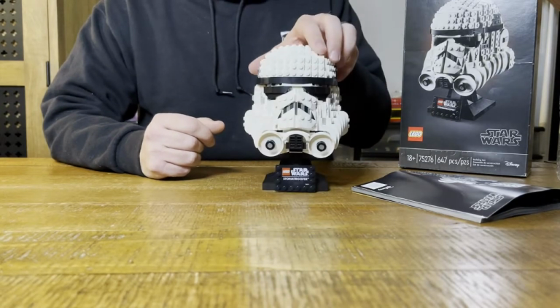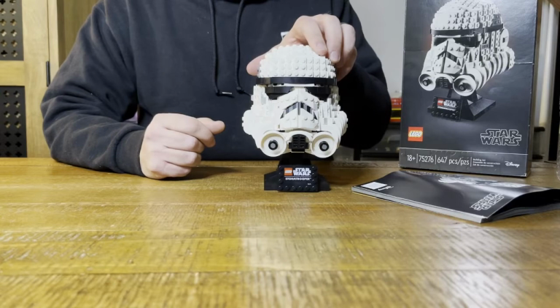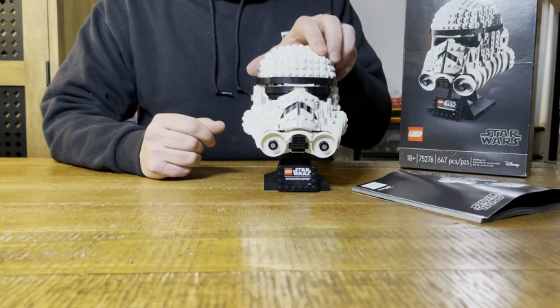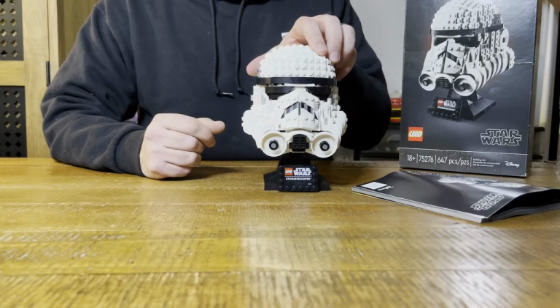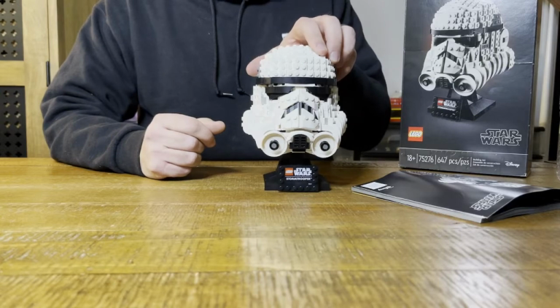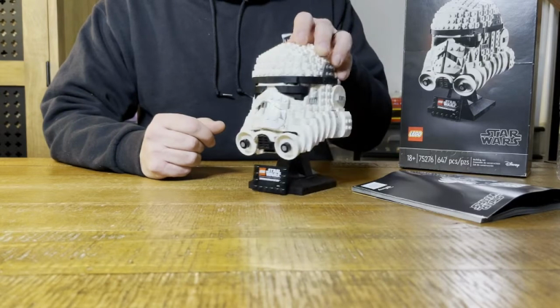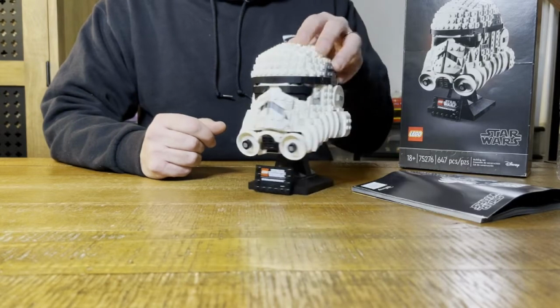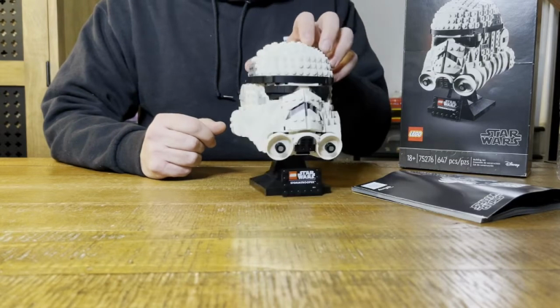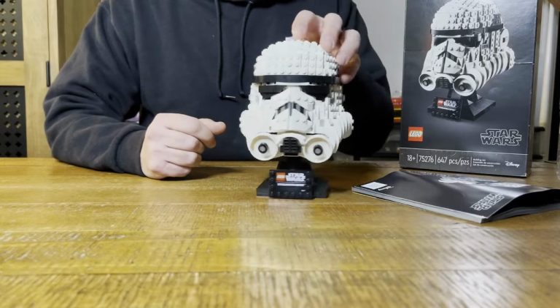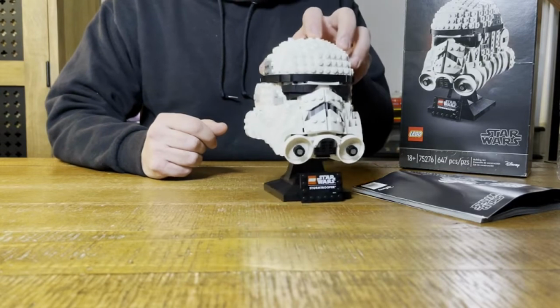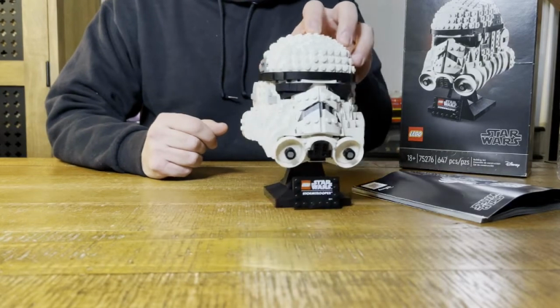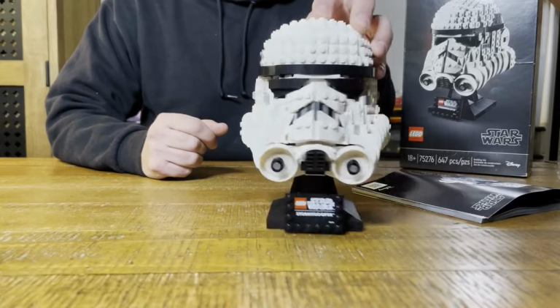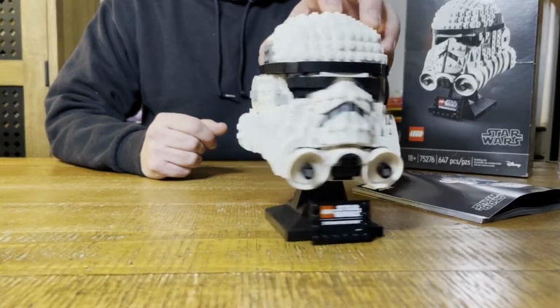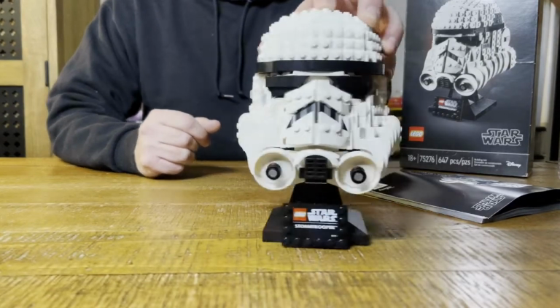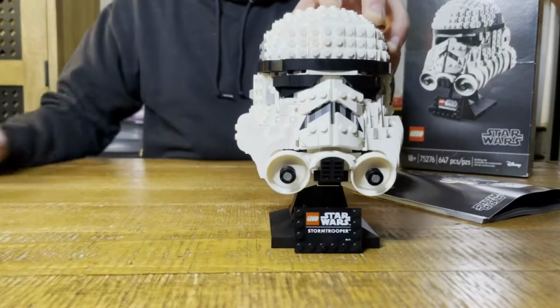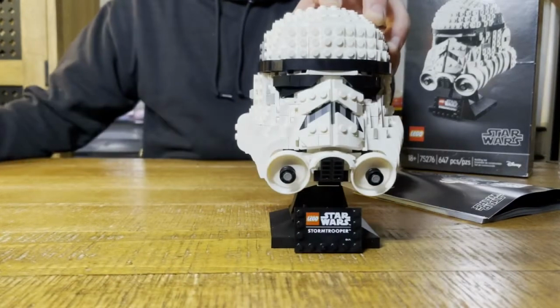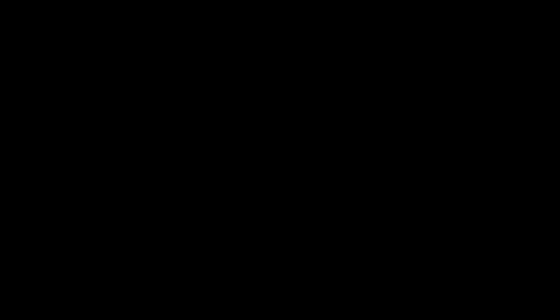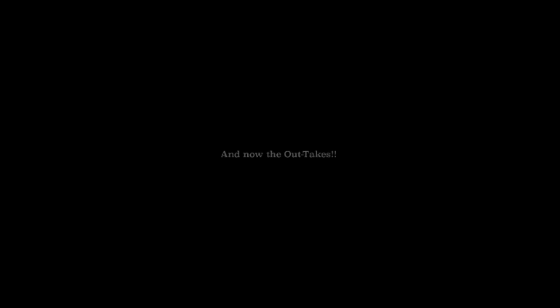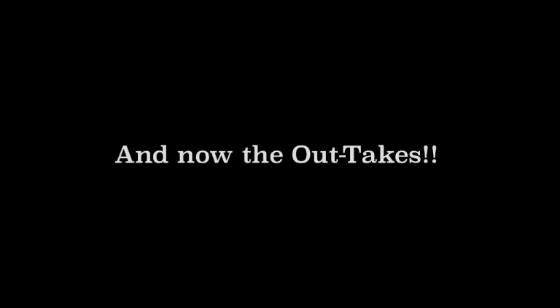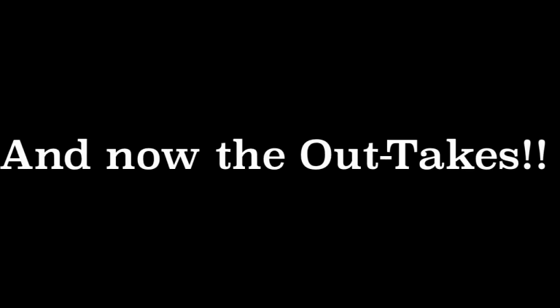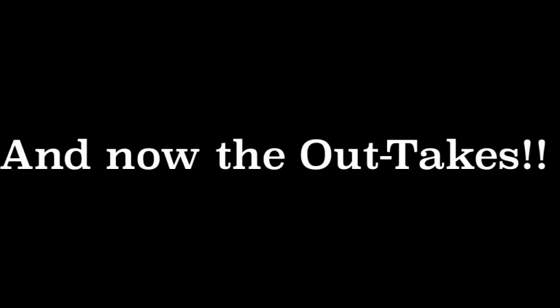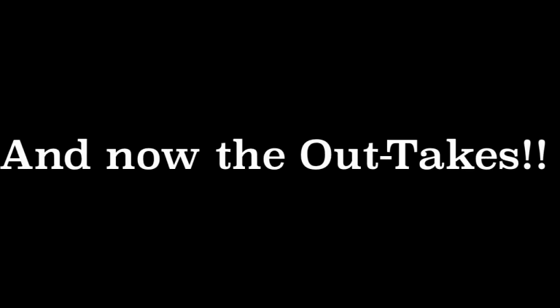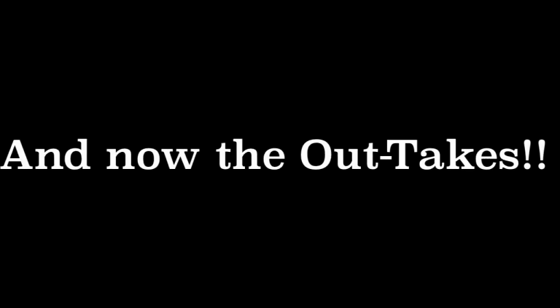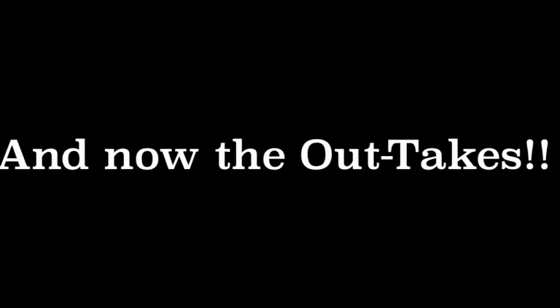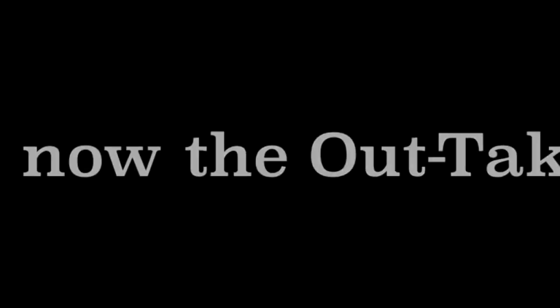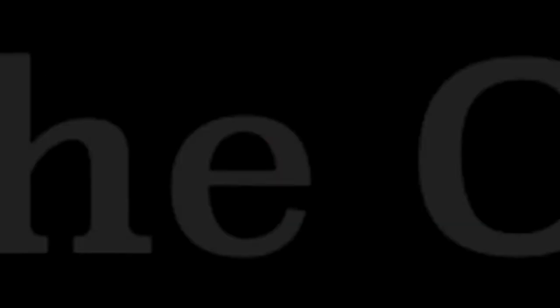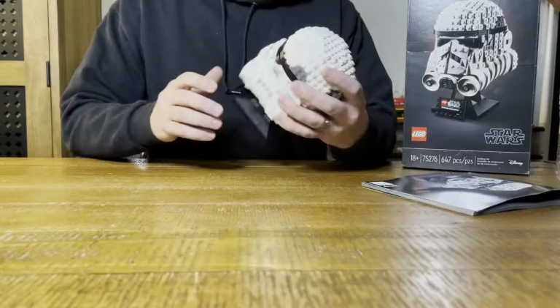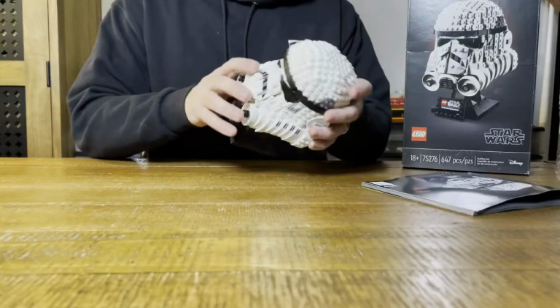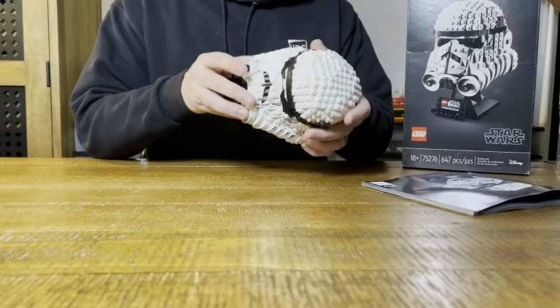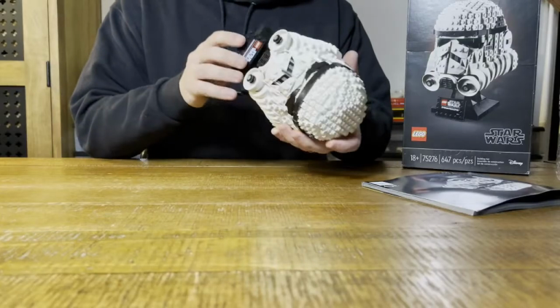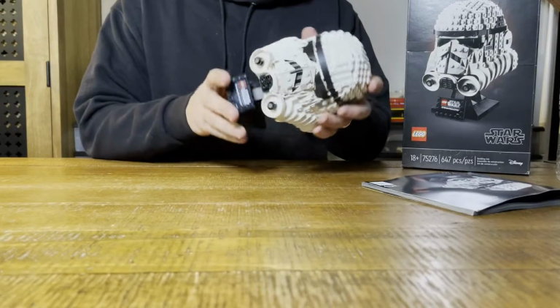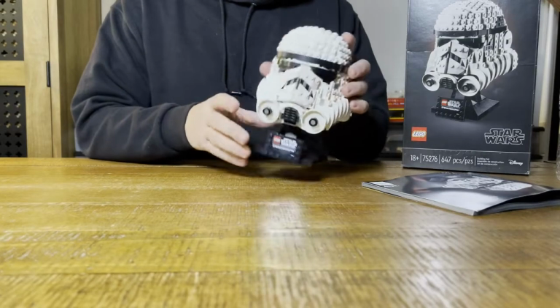You guys have a great day and keep on bricking! Pew pew pew - Old Man Bricks coming to you here tonight.